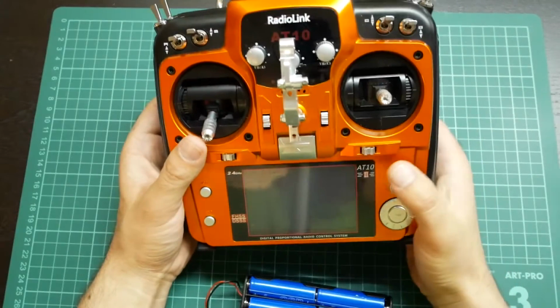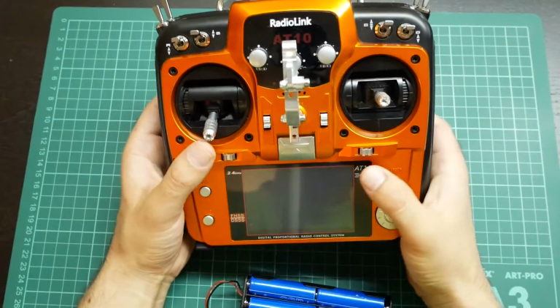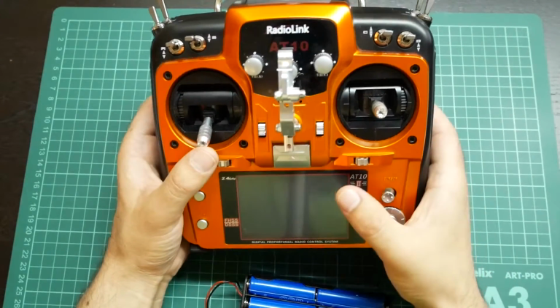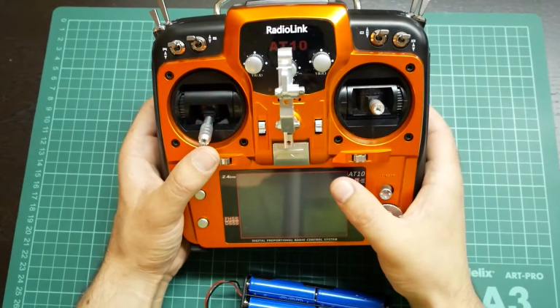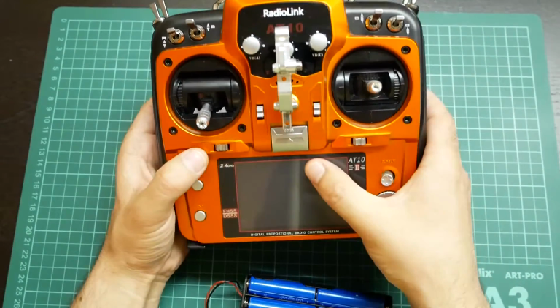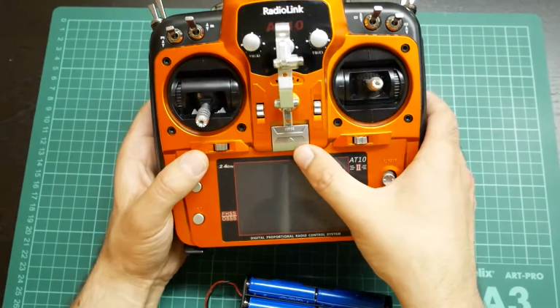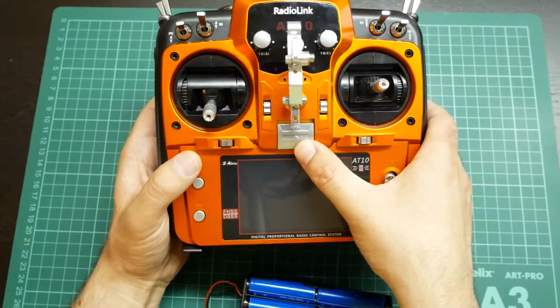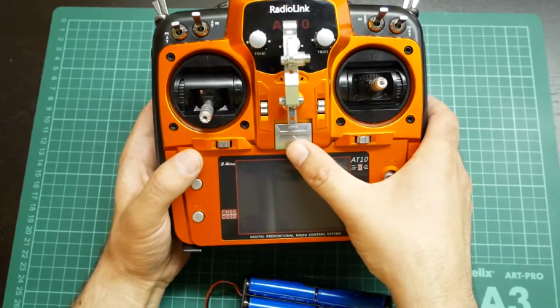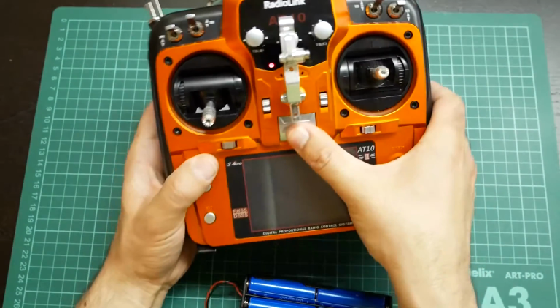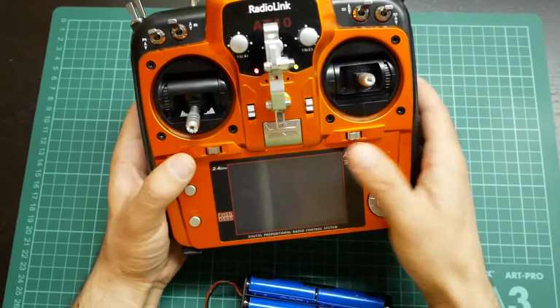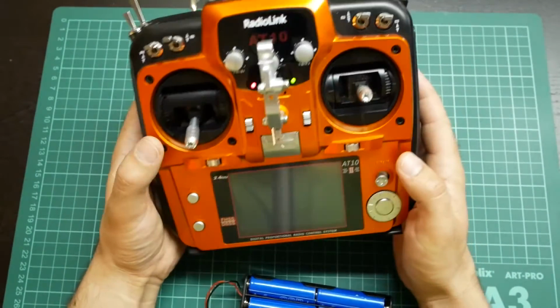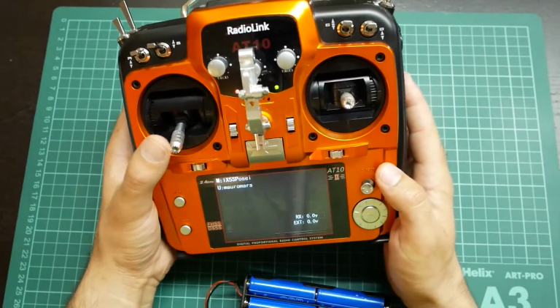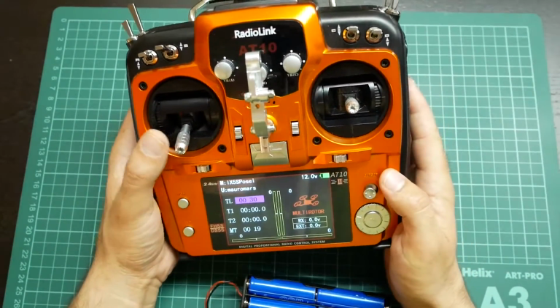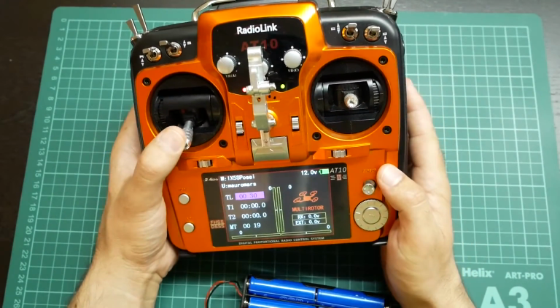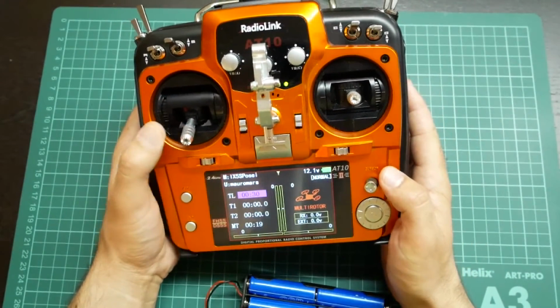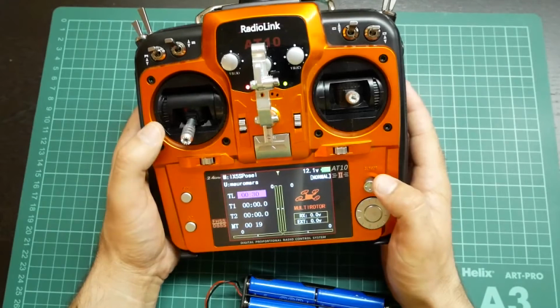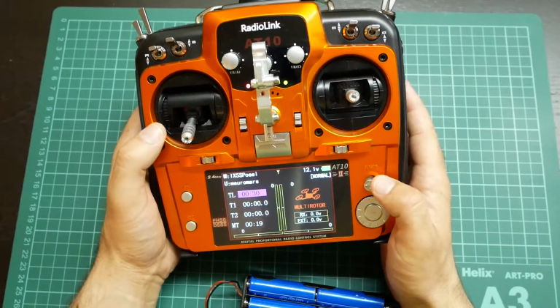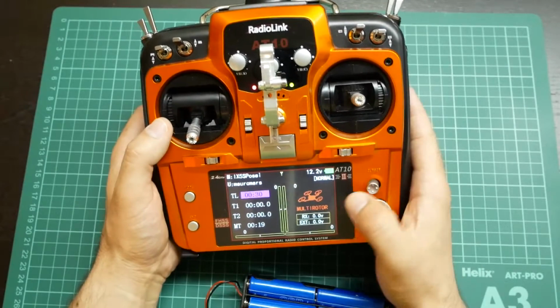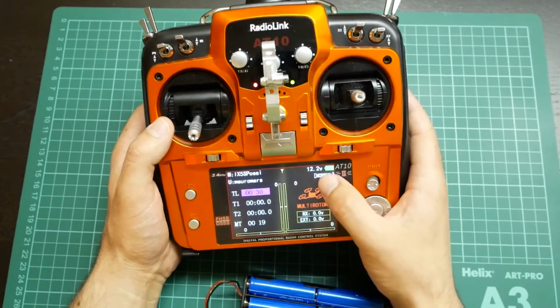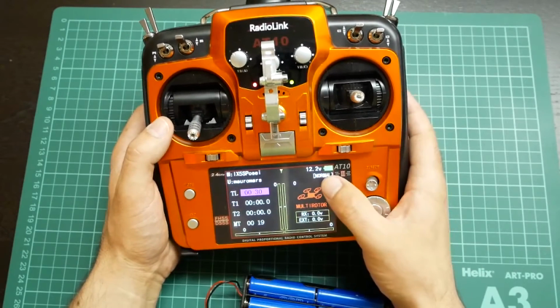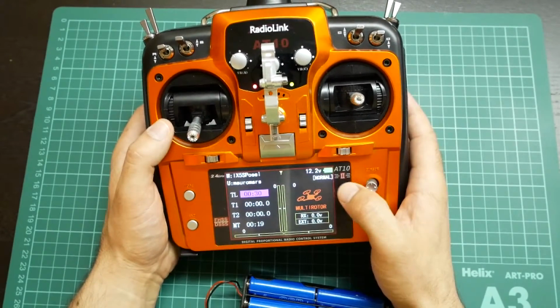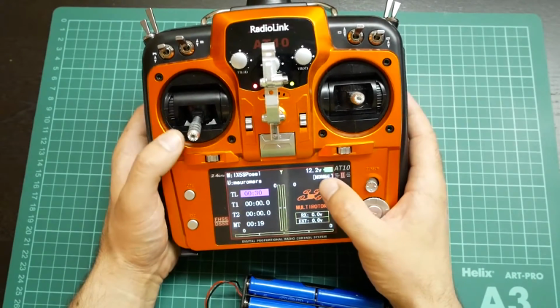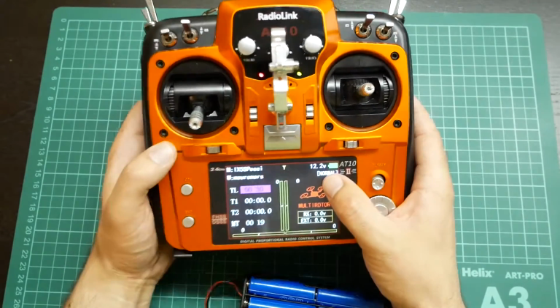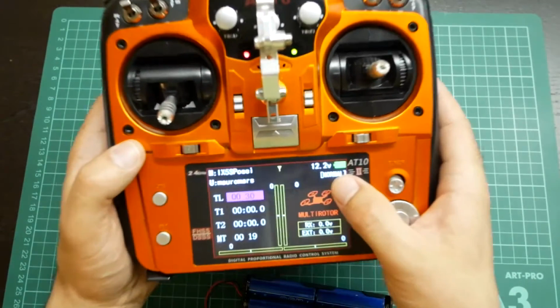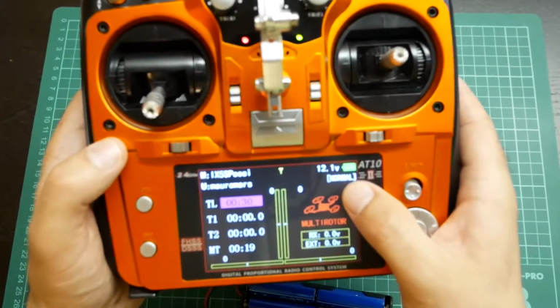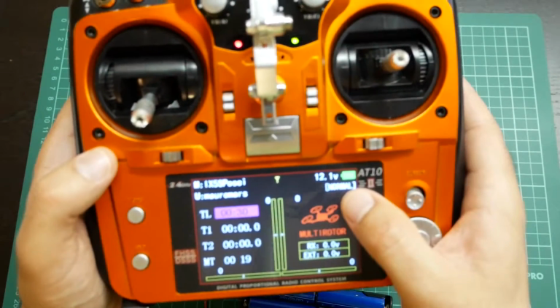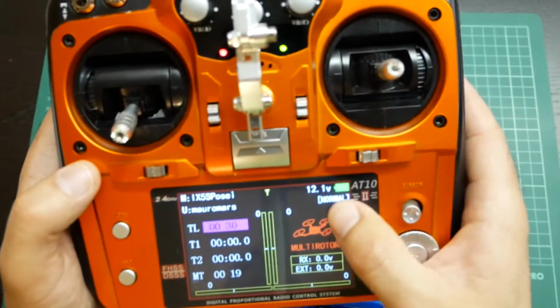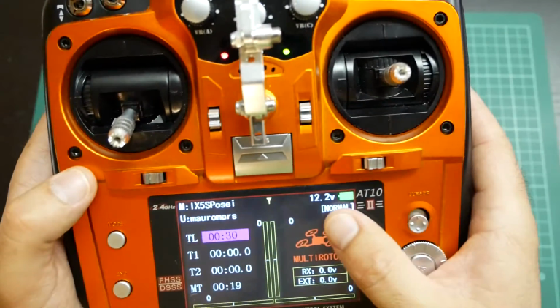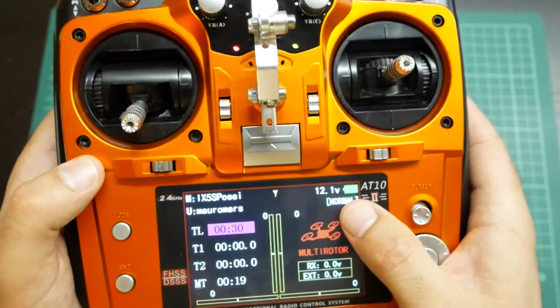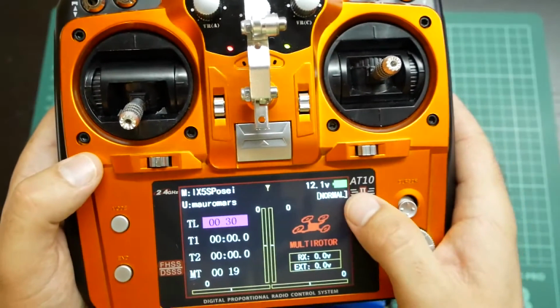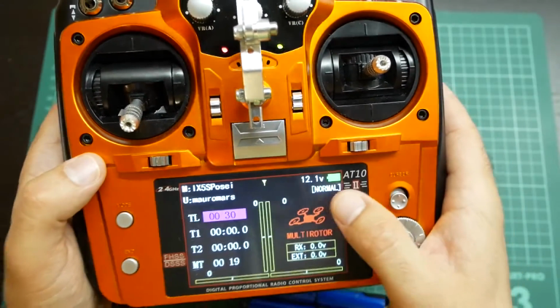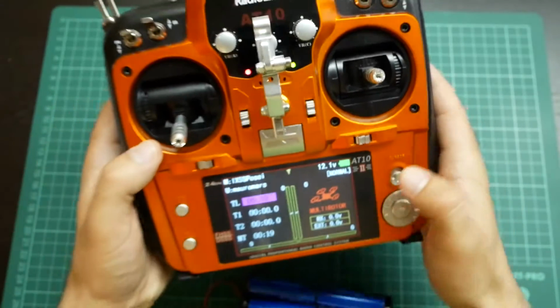Then it's only a matter of powering on the radio. And as you can see, the battery voltage is displayed right here.